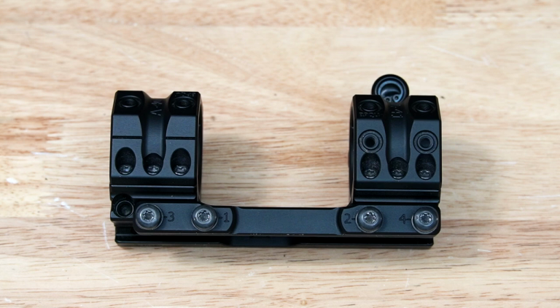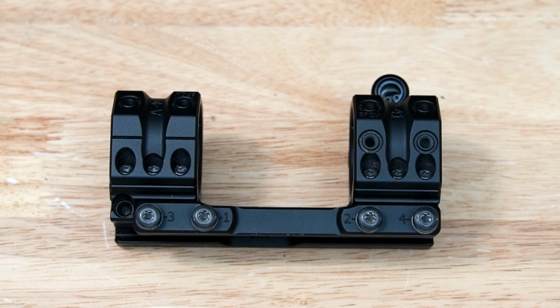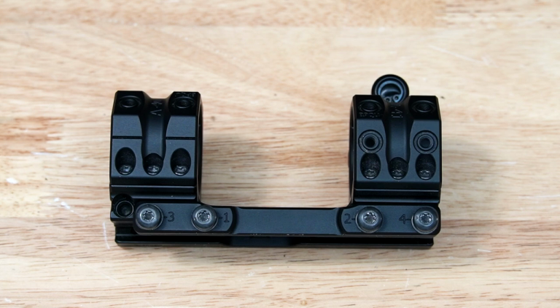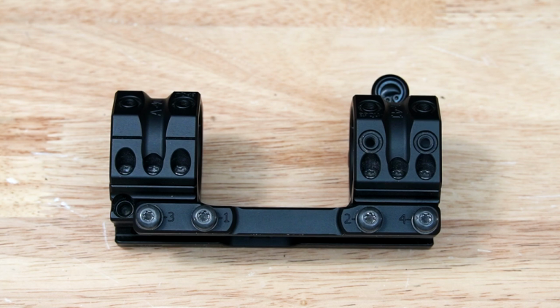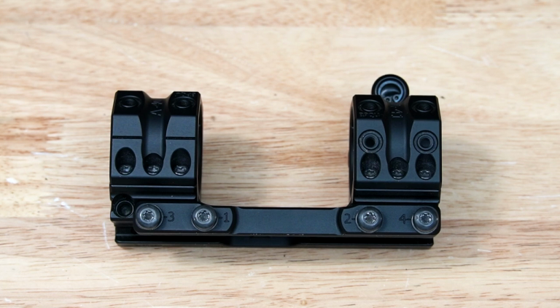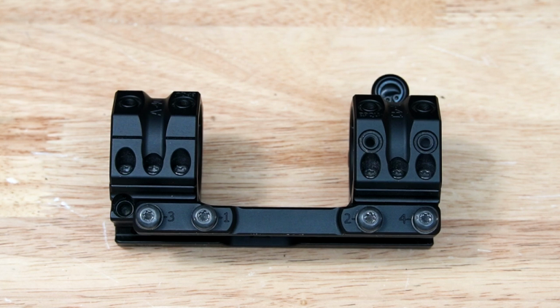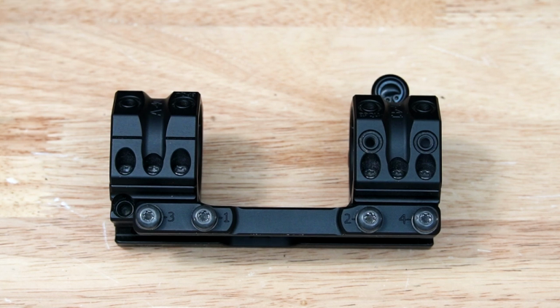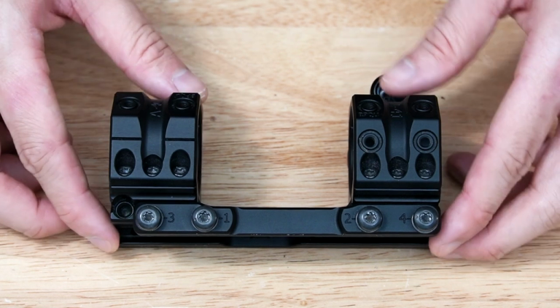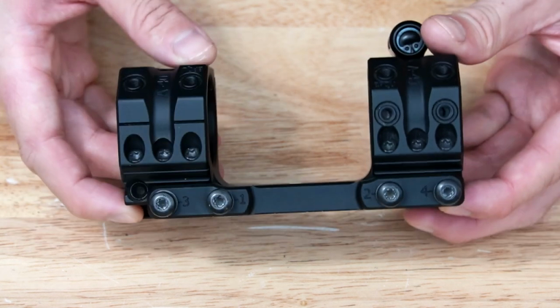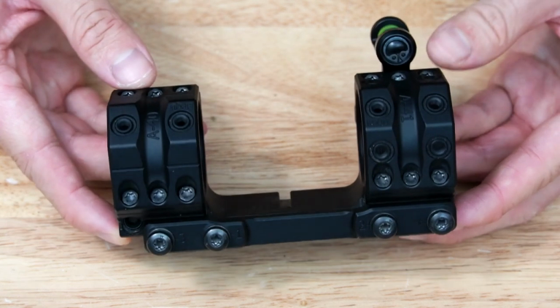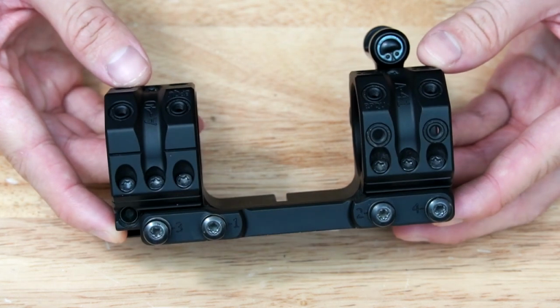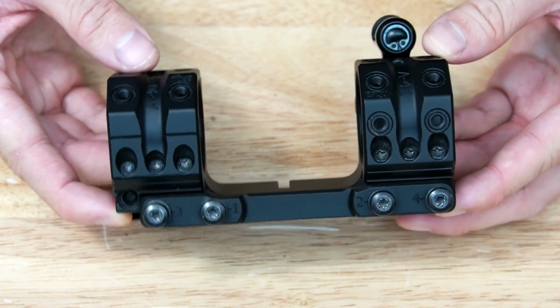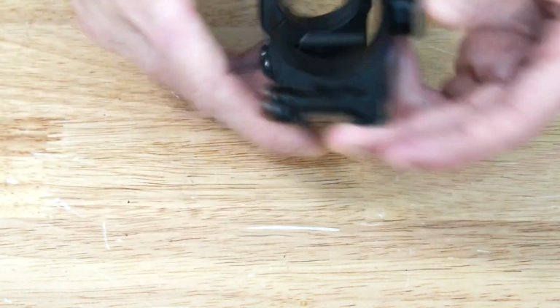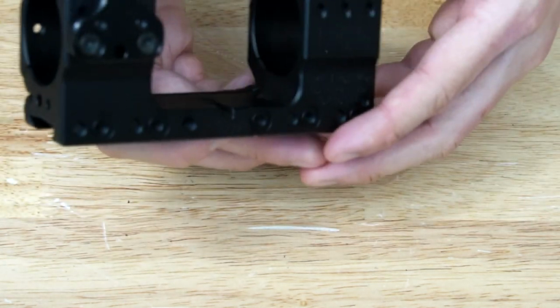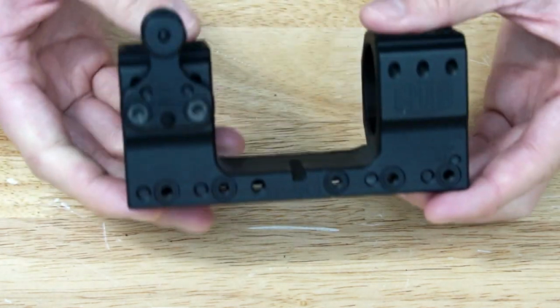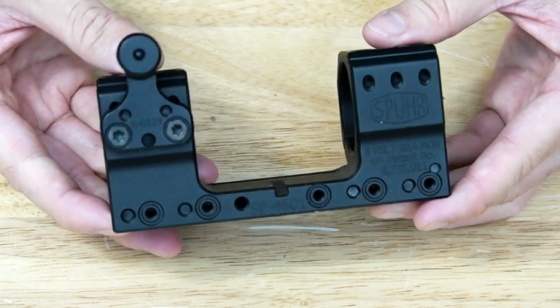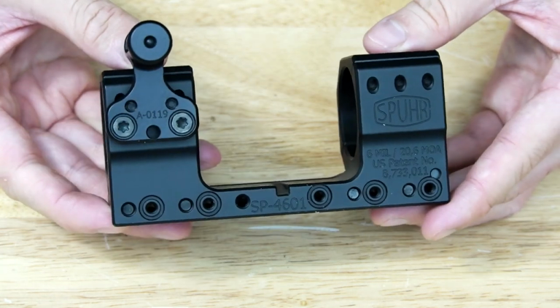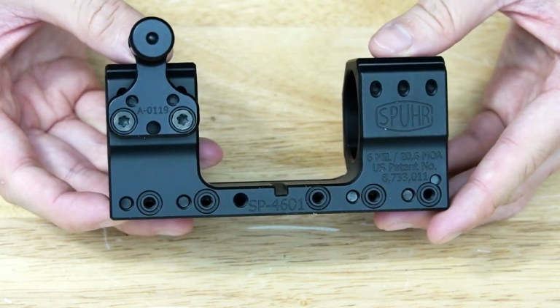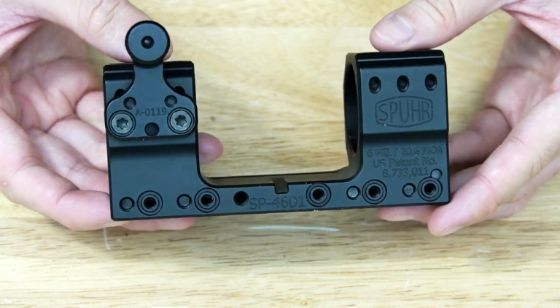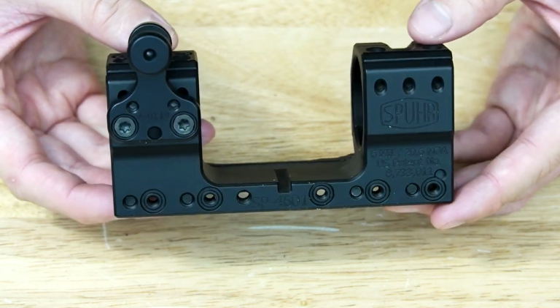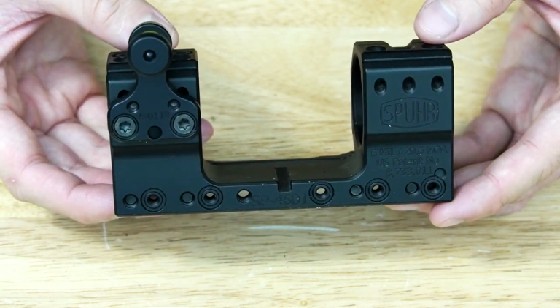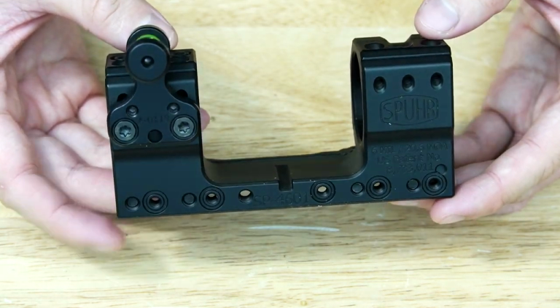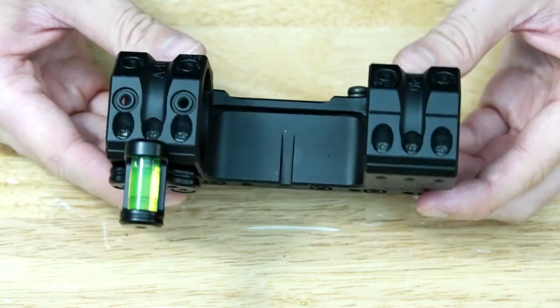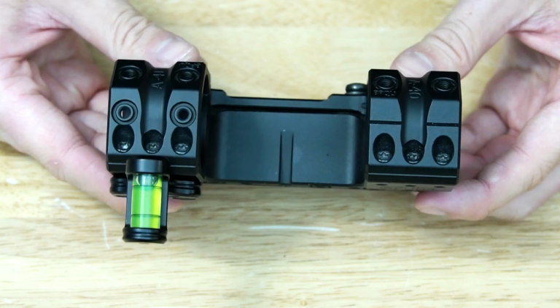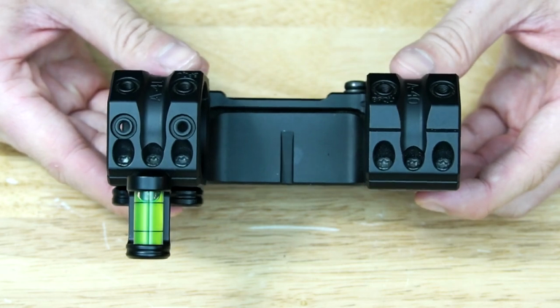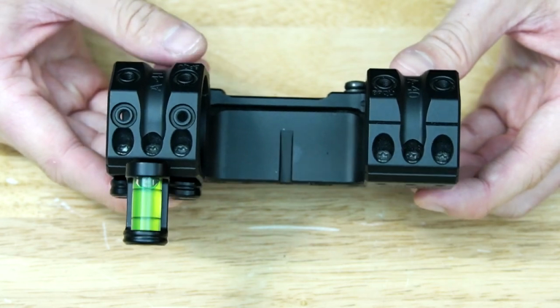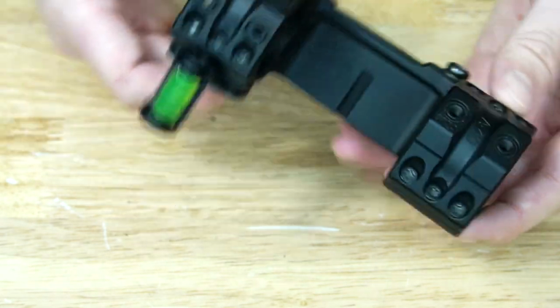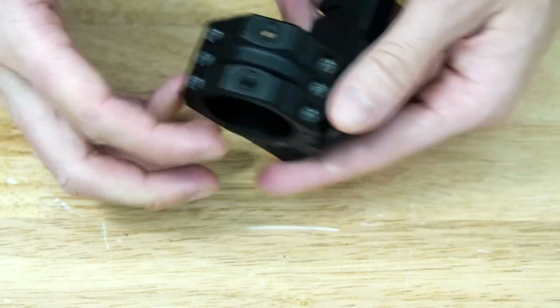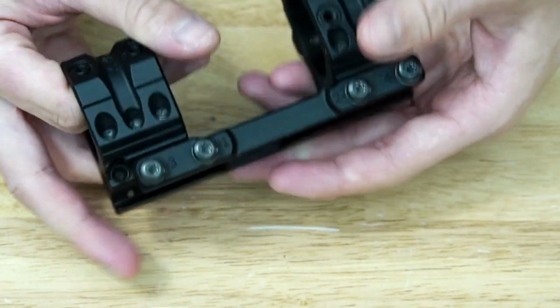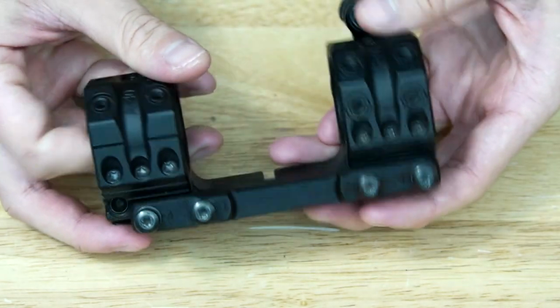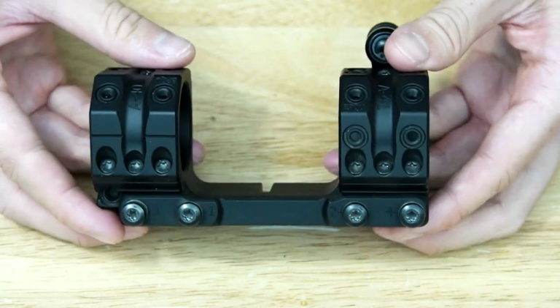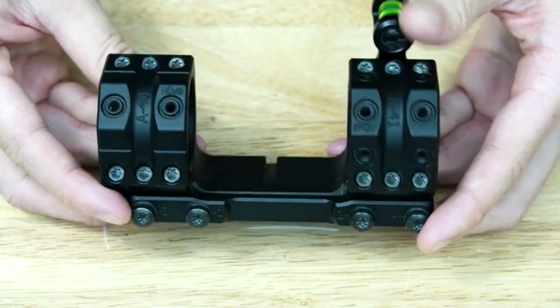Hey everybody, how's it going? It's Matt here, and on the screen is currently my Spur mount. This one is the SP-4601 model, and I had been running it for the past little while on my Voodoo Gunworks rifle.